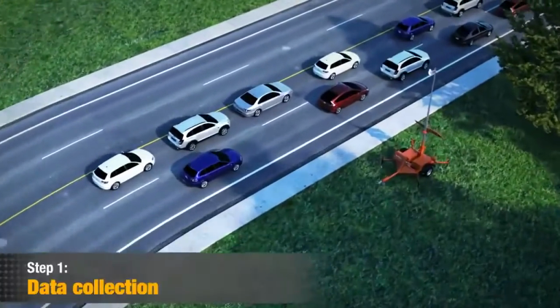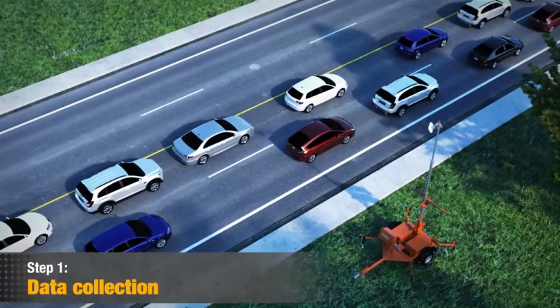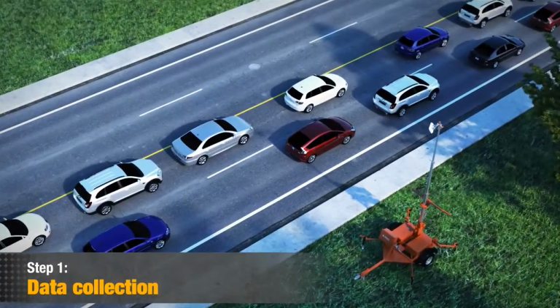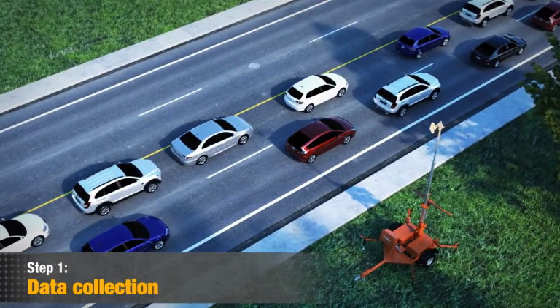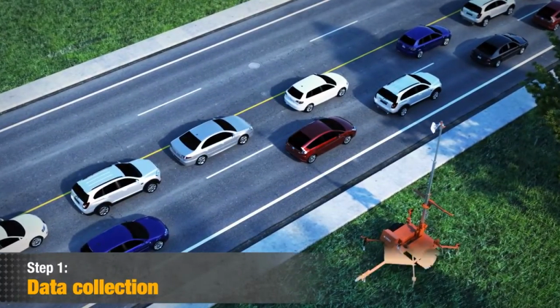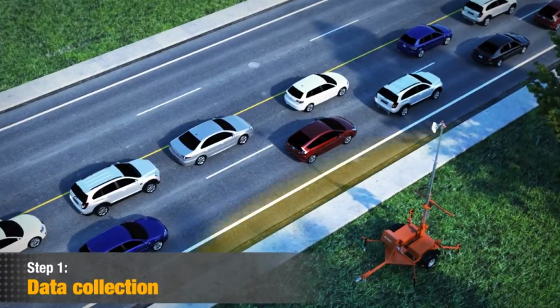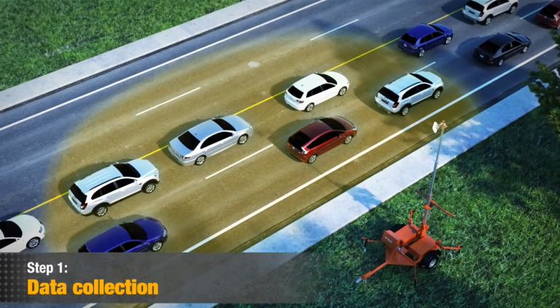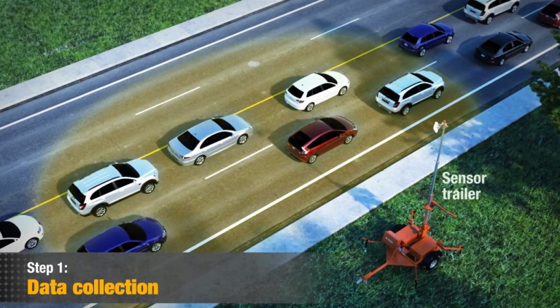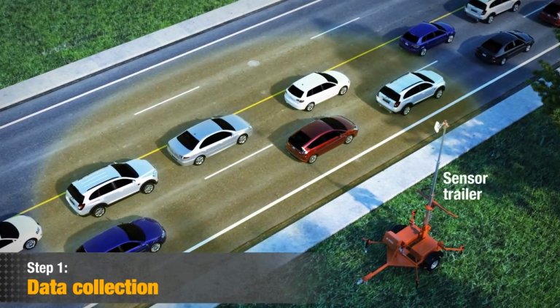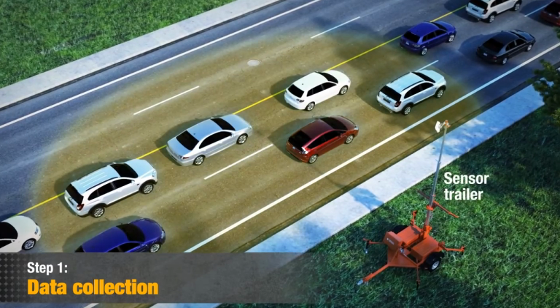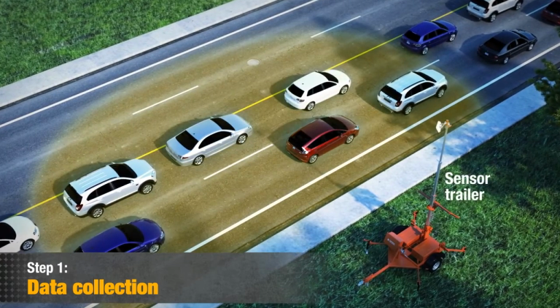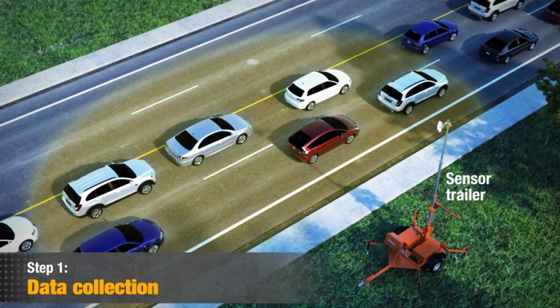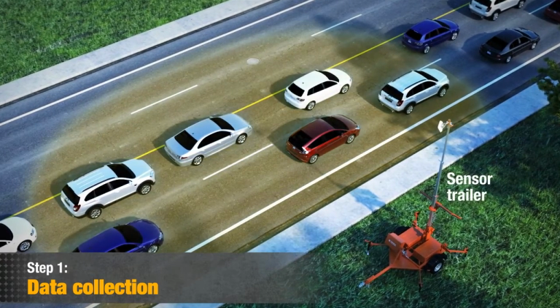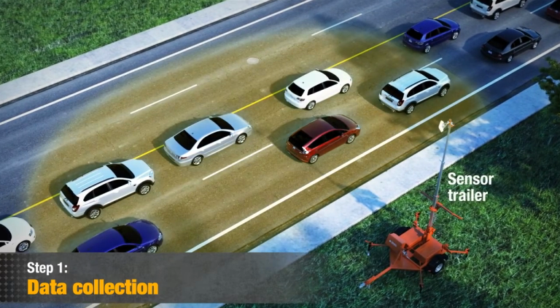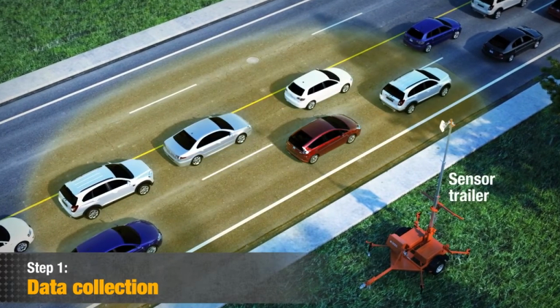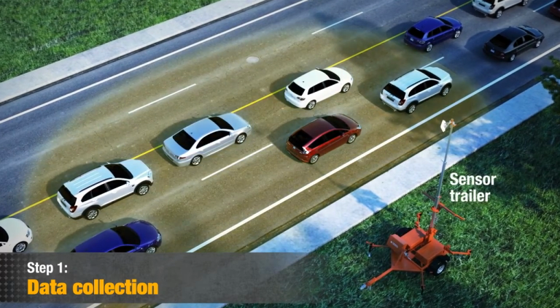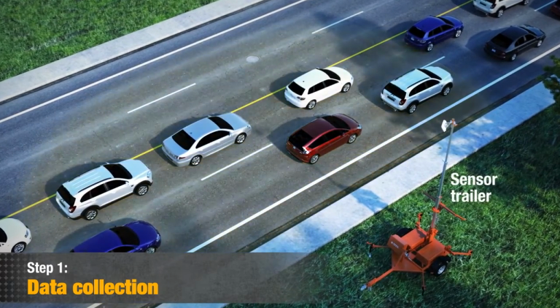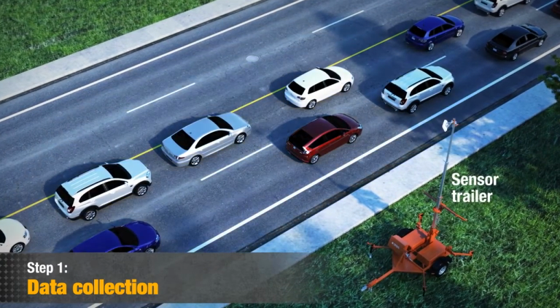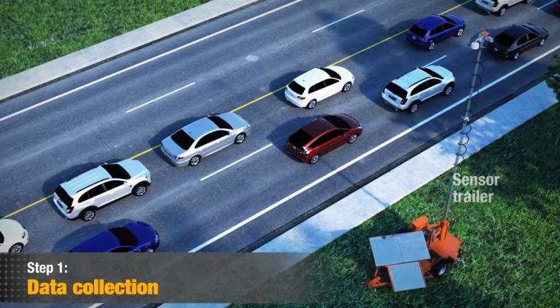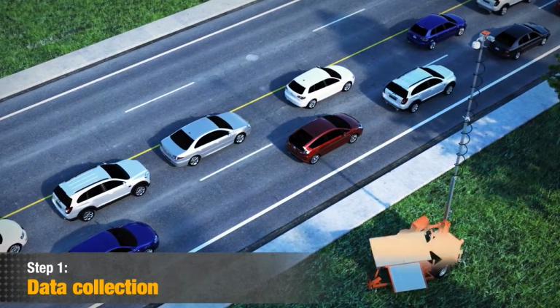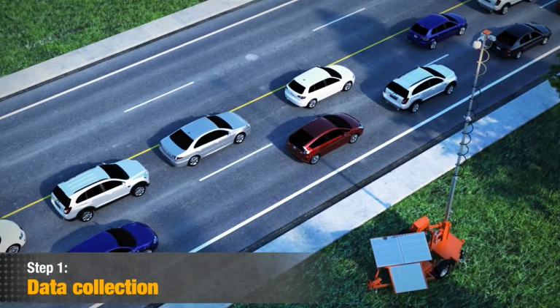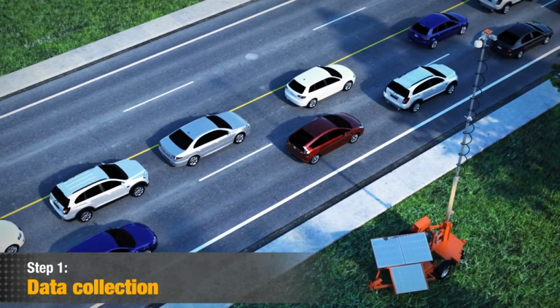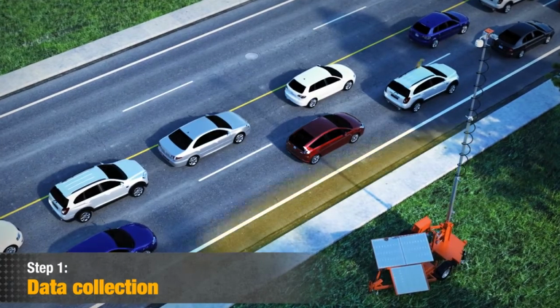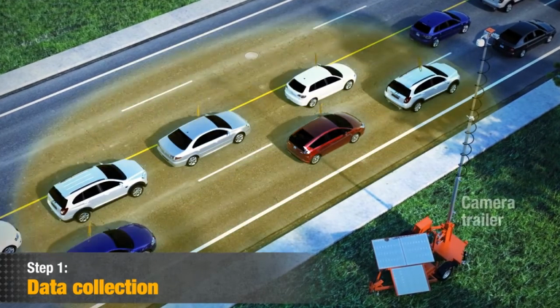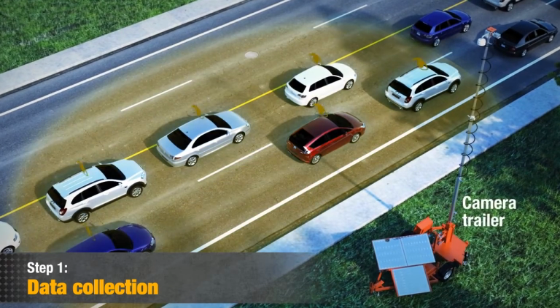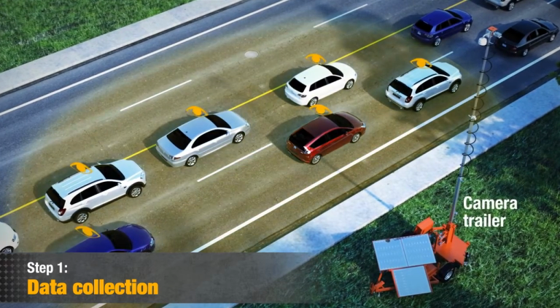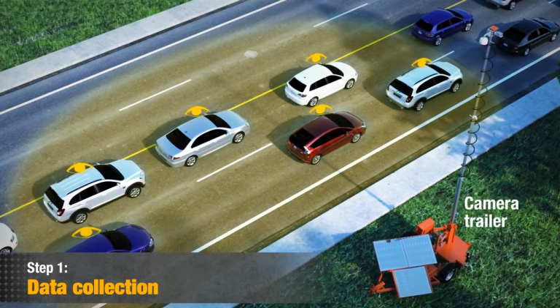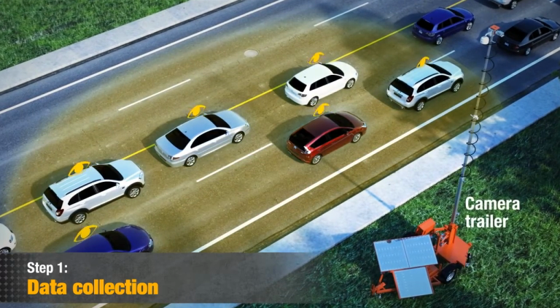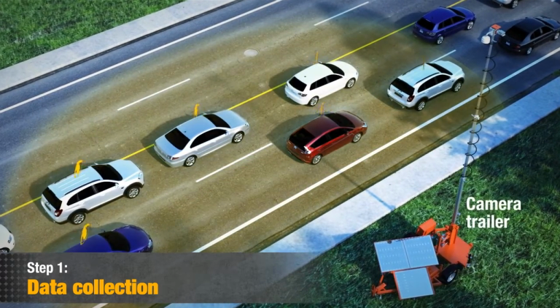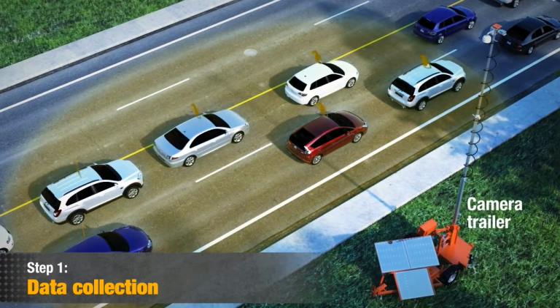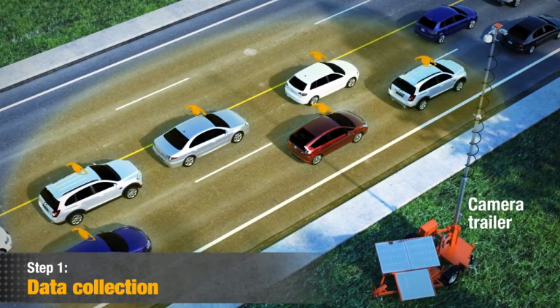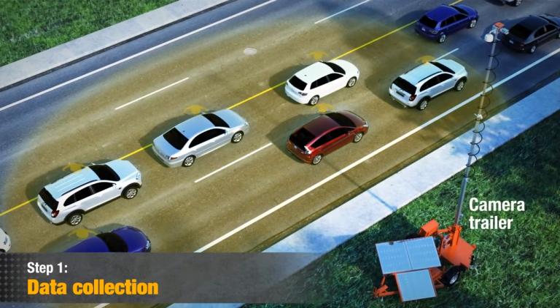Step 1: Data Collection. JamLogic wirelessly collects data via high-speed modems from a variety of field sensing devices and/or third-party traffic flow data.